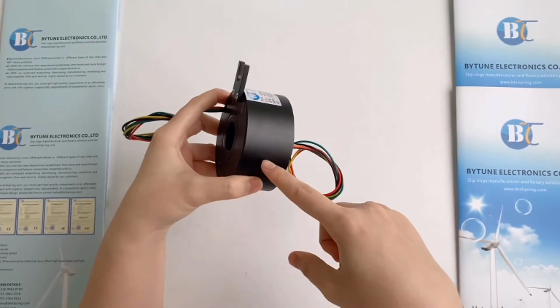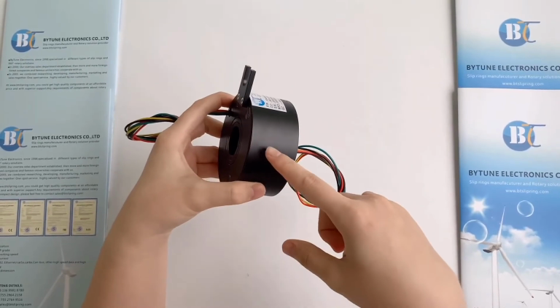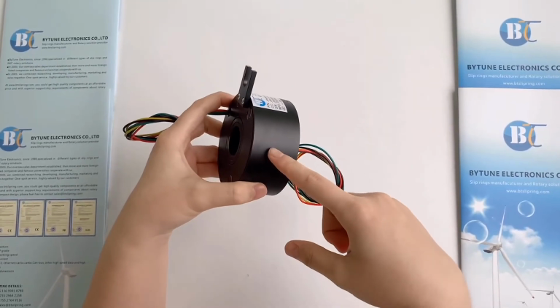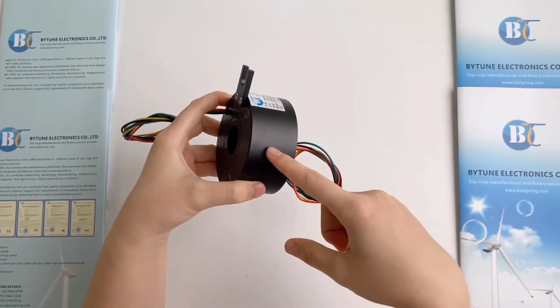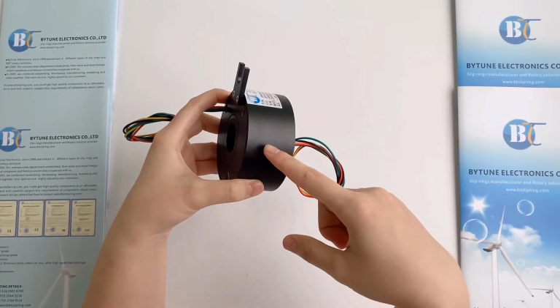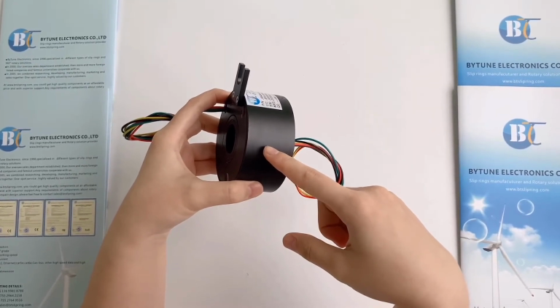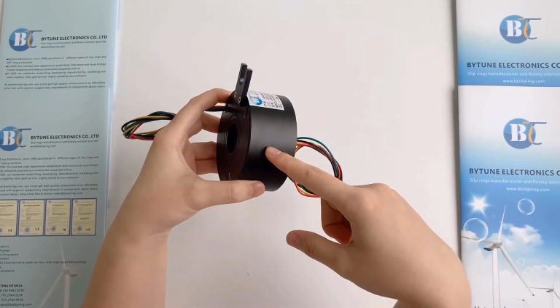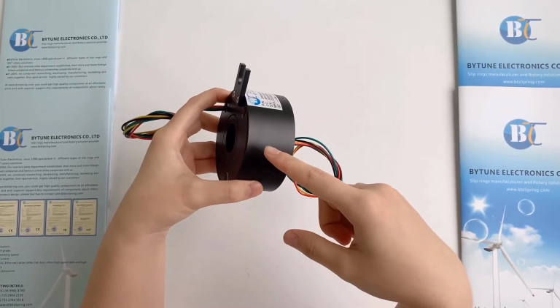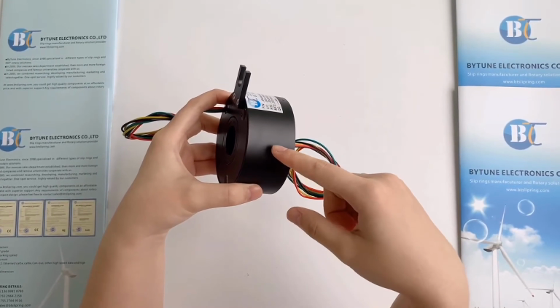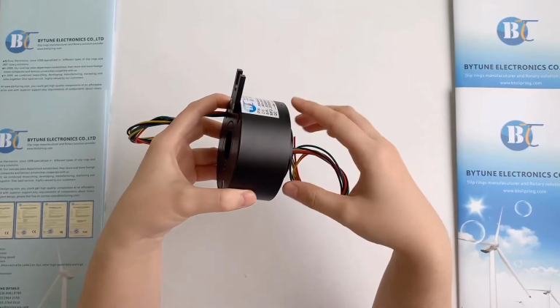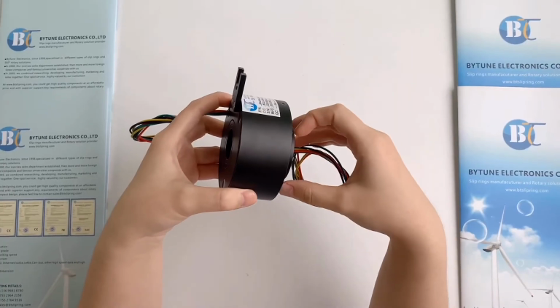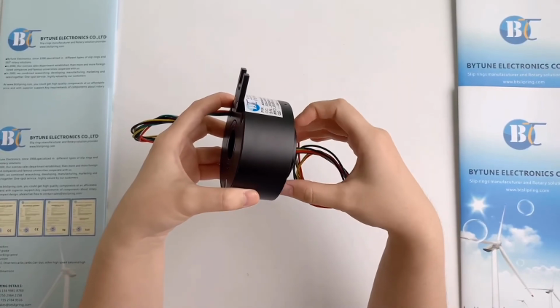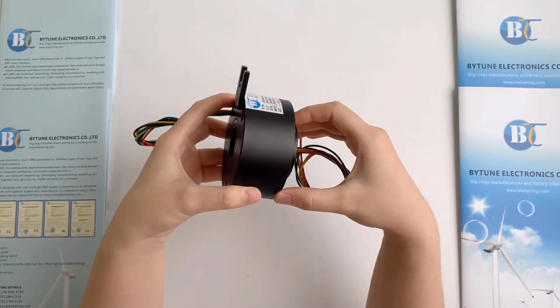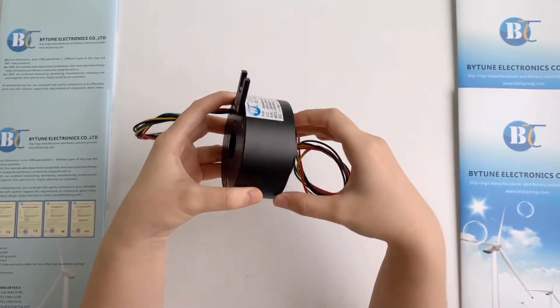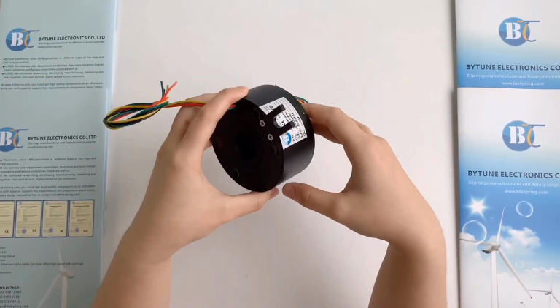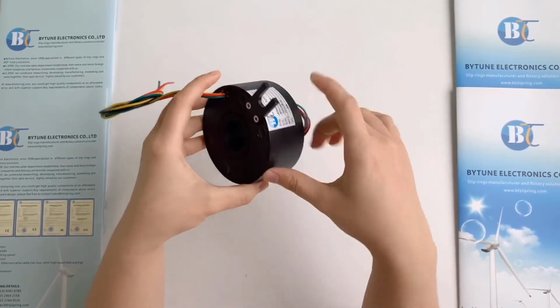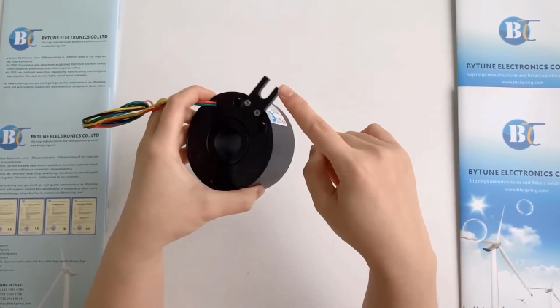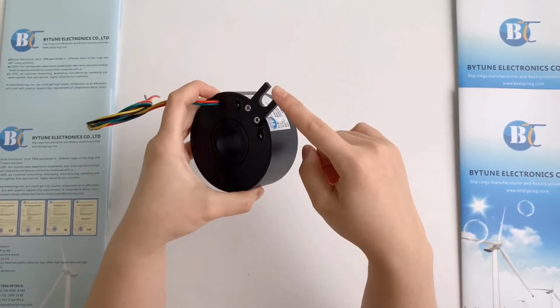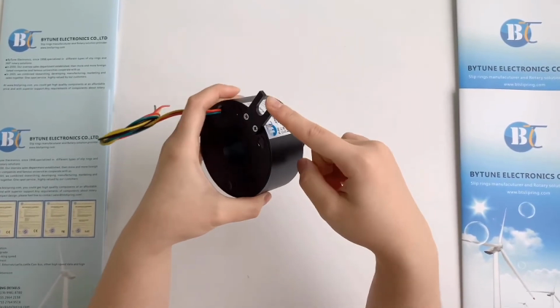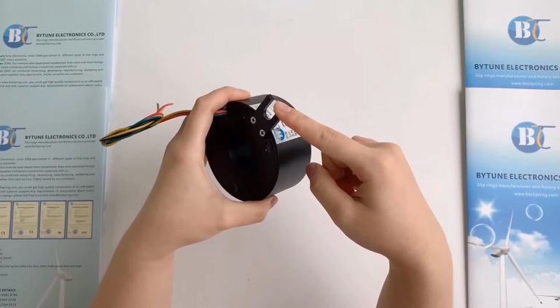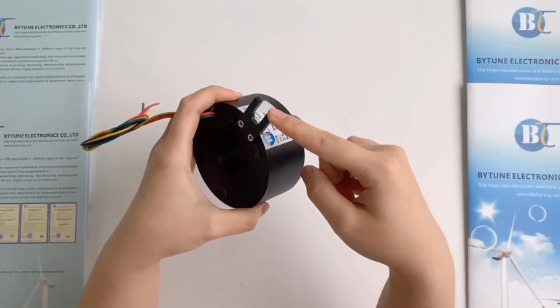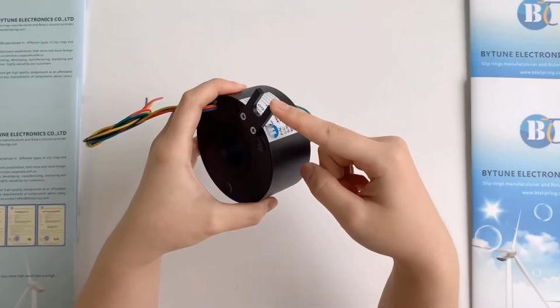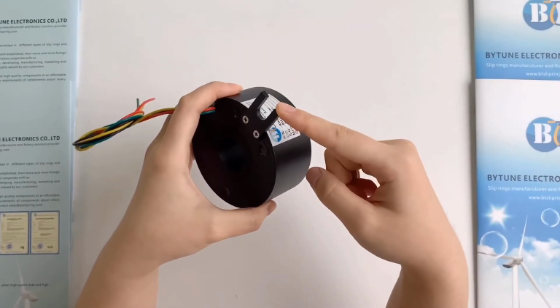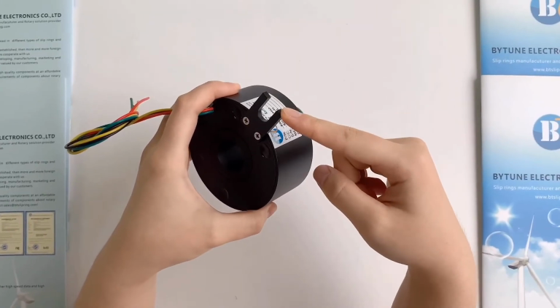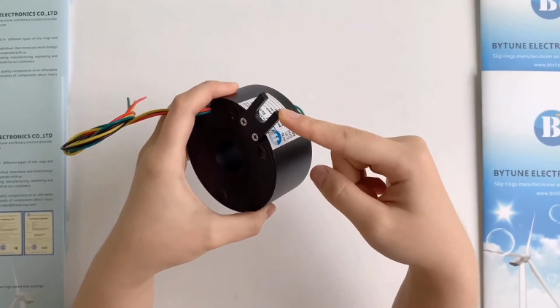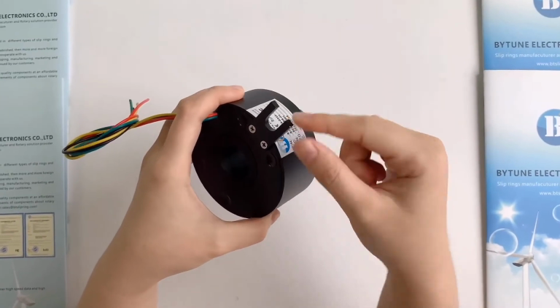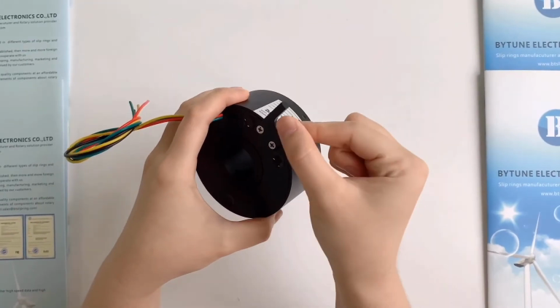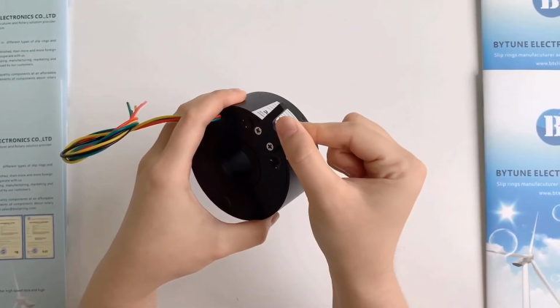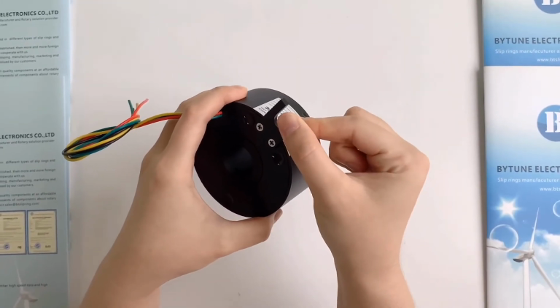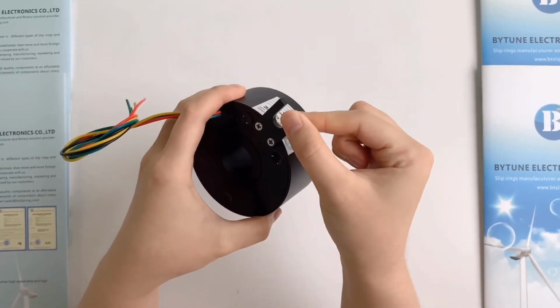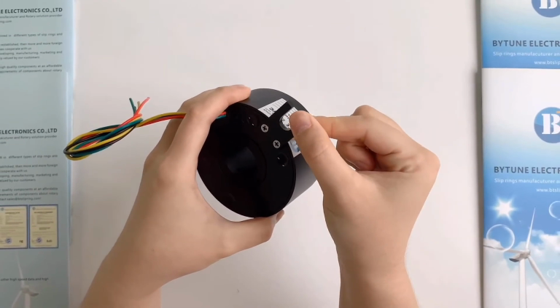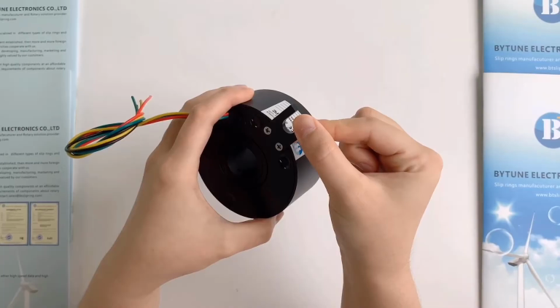The housing material is aluminum alloy which goes through black anodizing. This small tab is for anti-rotation and it can be removed if it is not necessary.